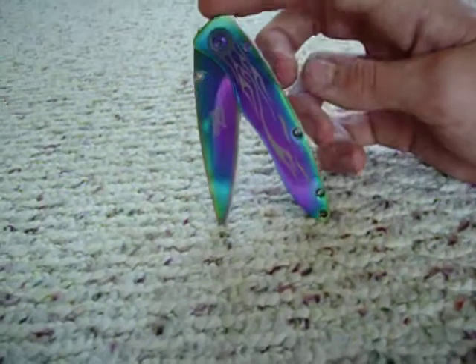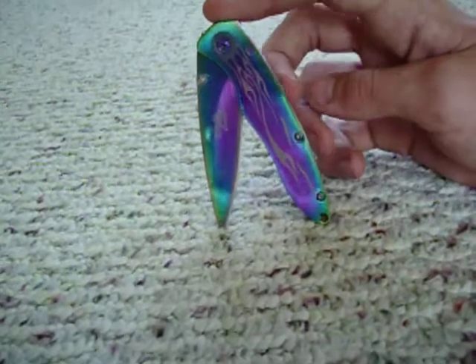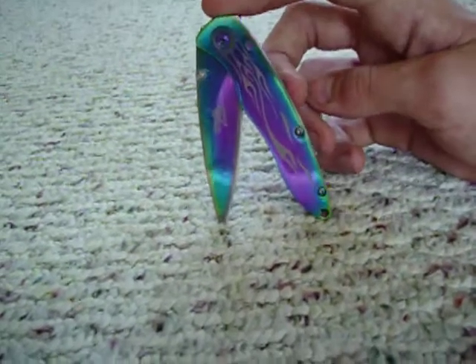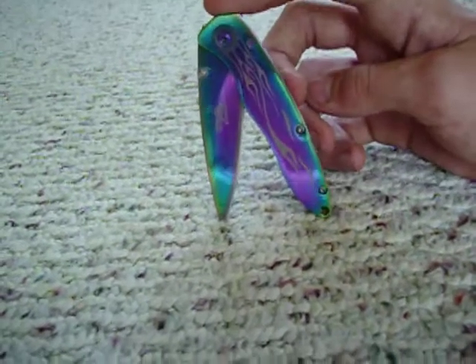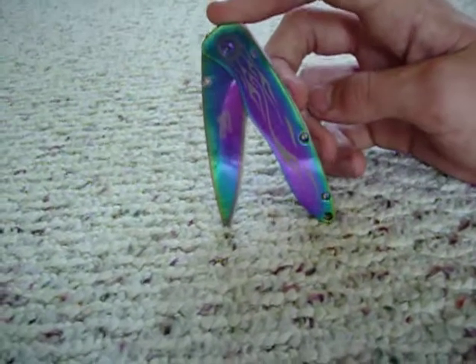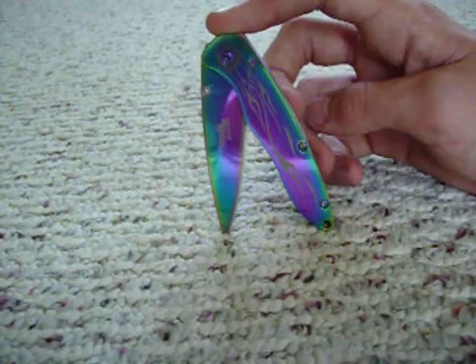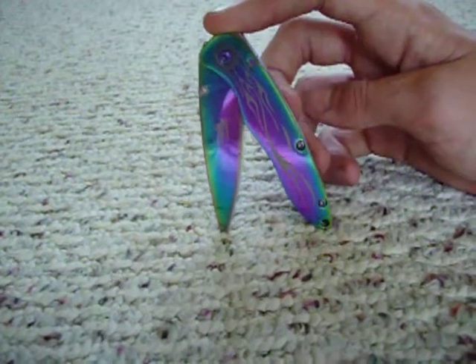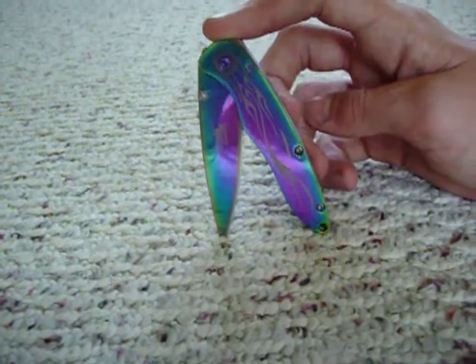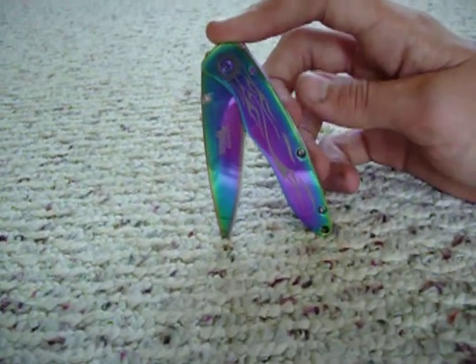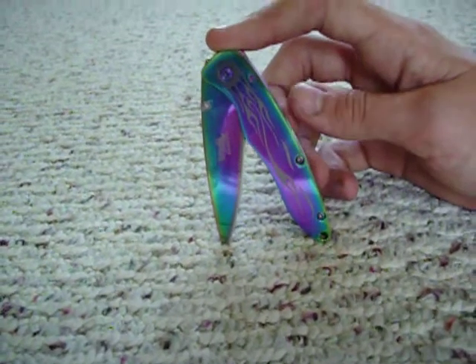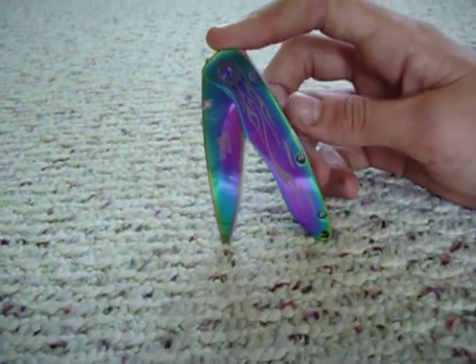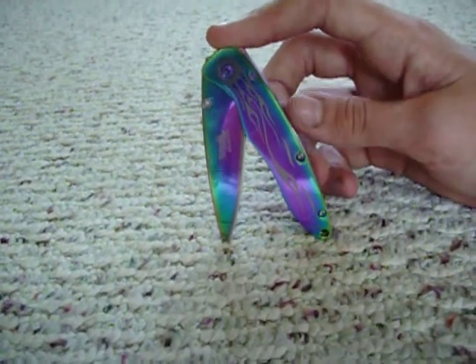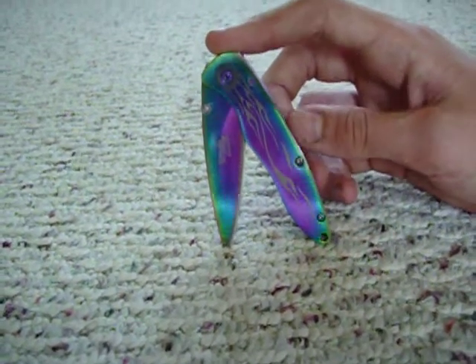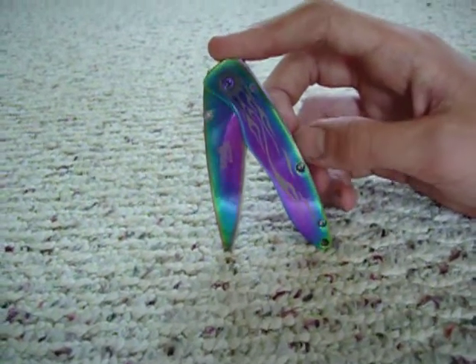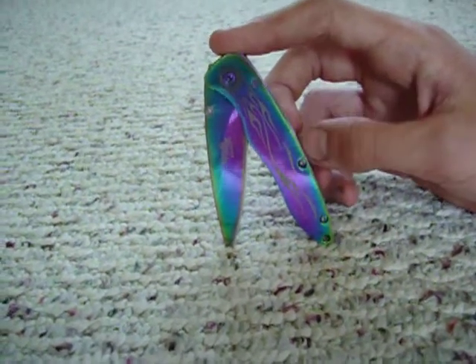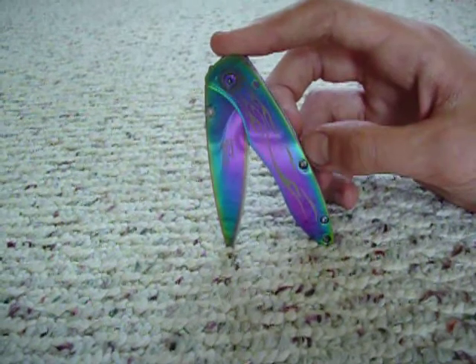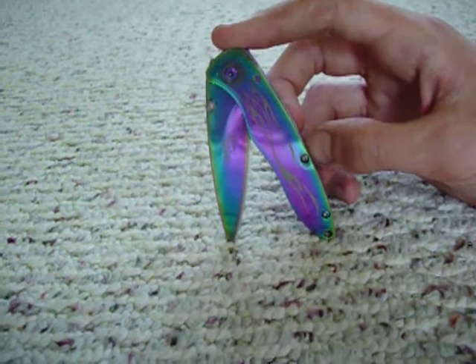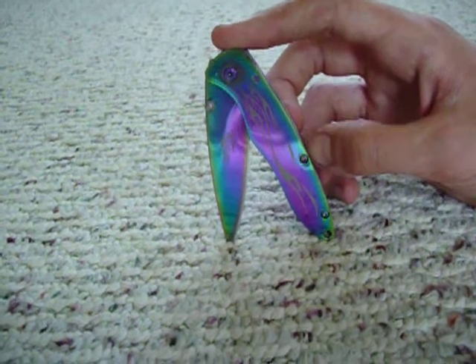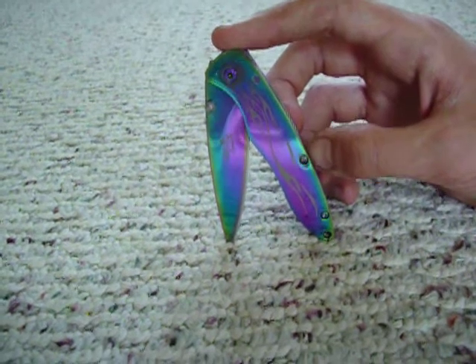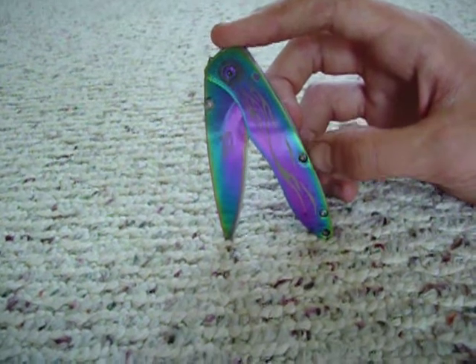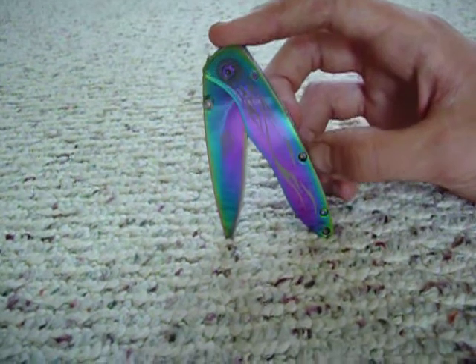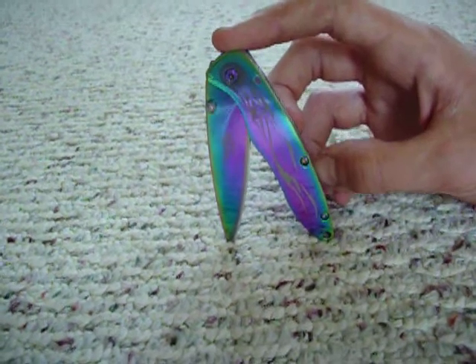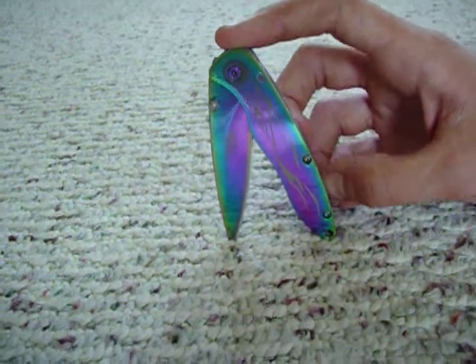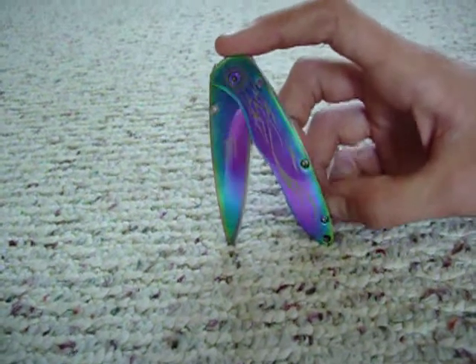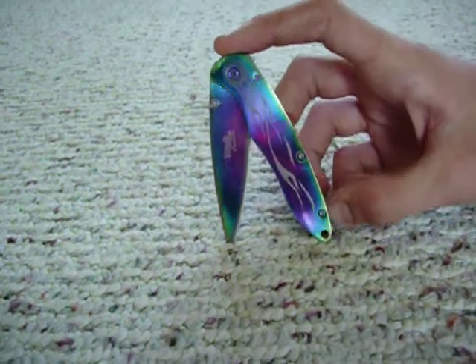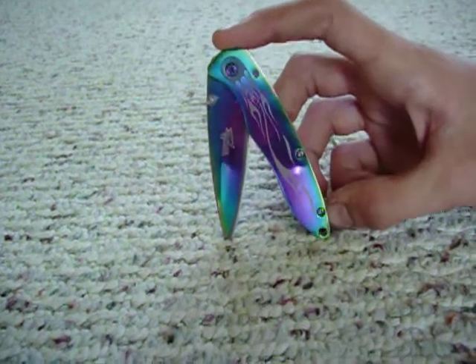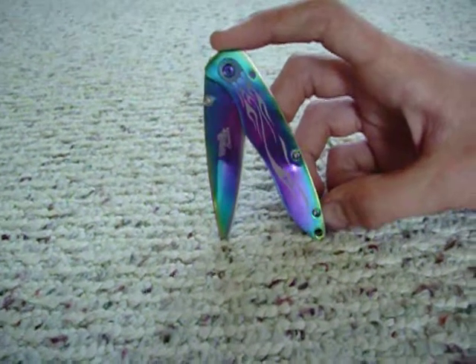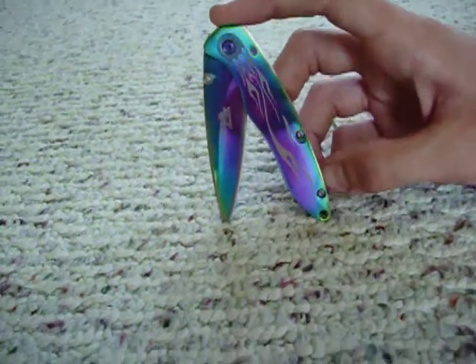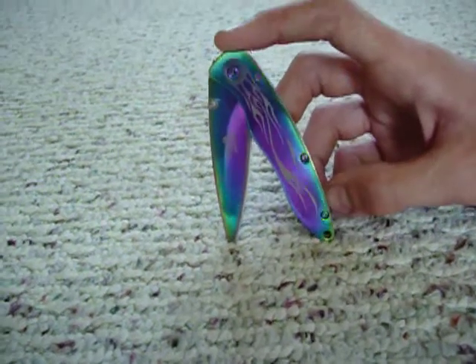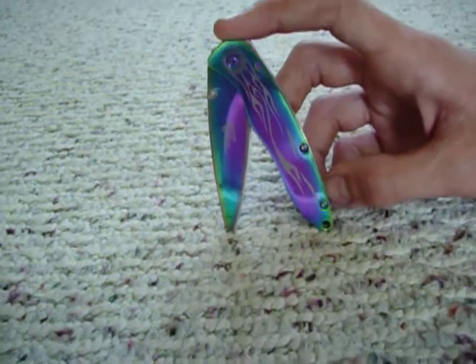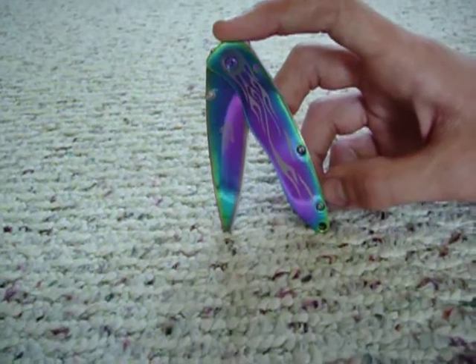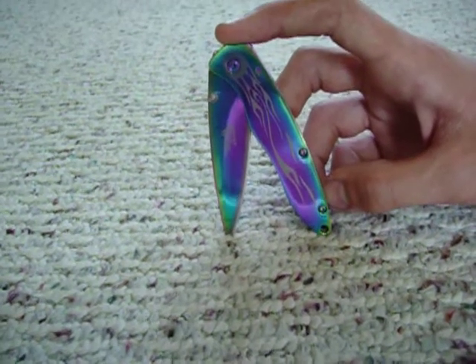Look it up — Wilcor Rainbow Blade. Limited time offer only, please contact for details. See you later, thanks for watching.